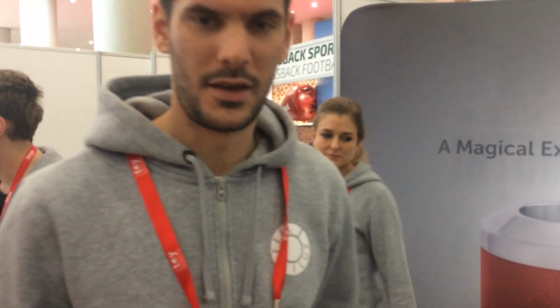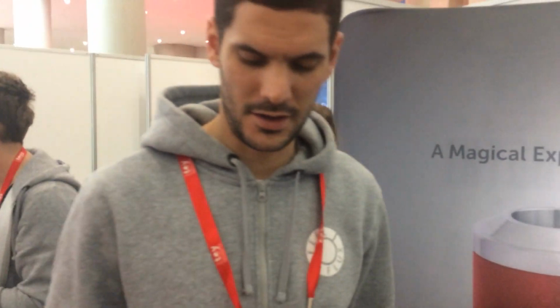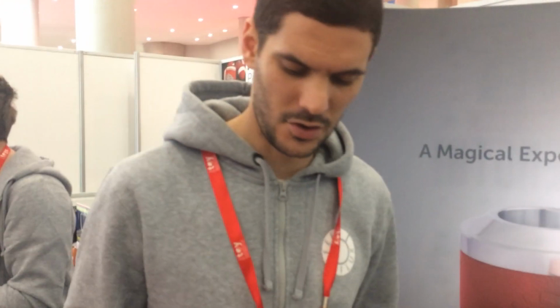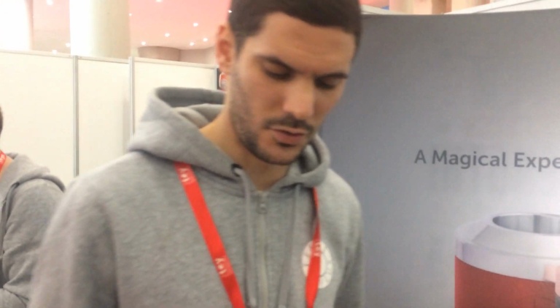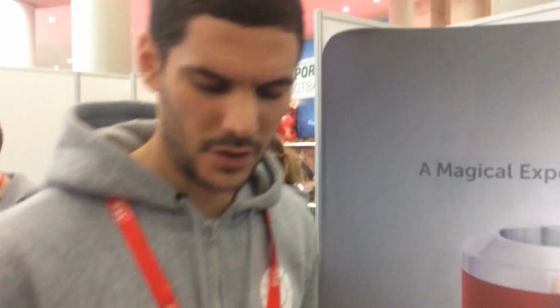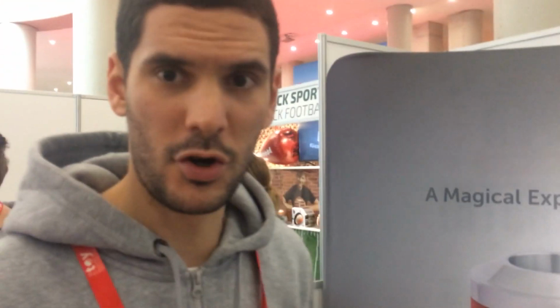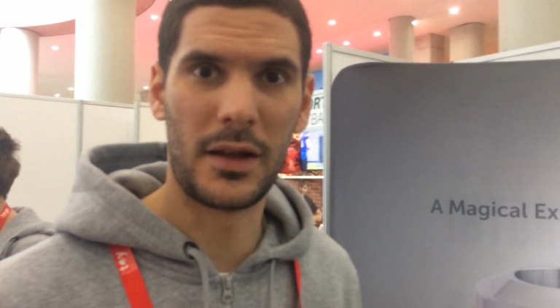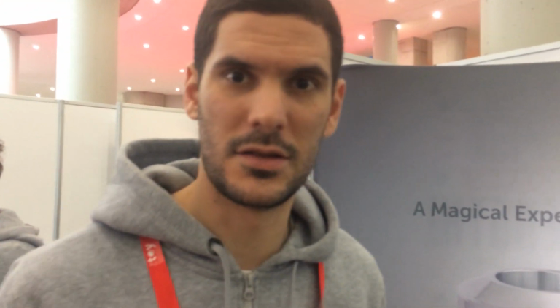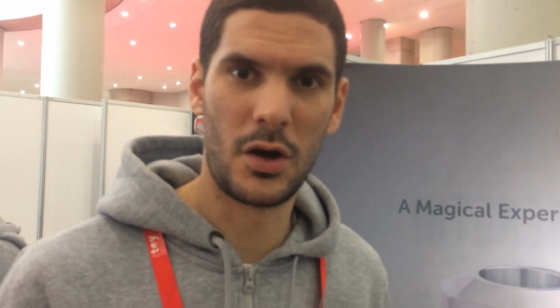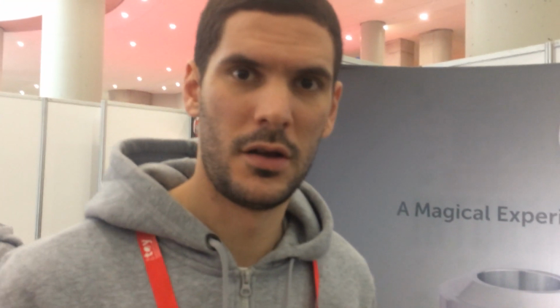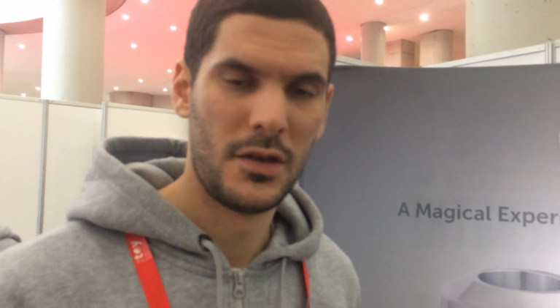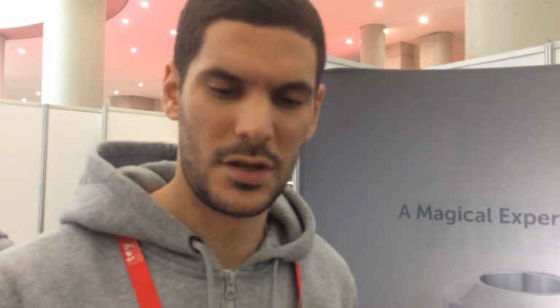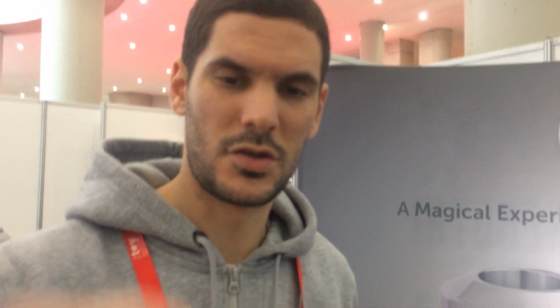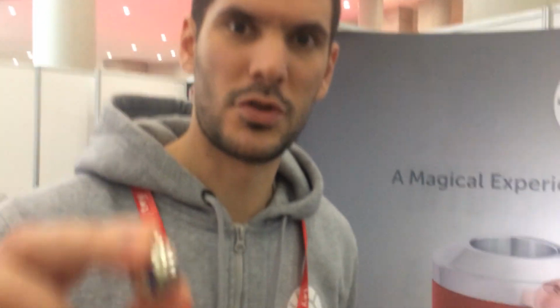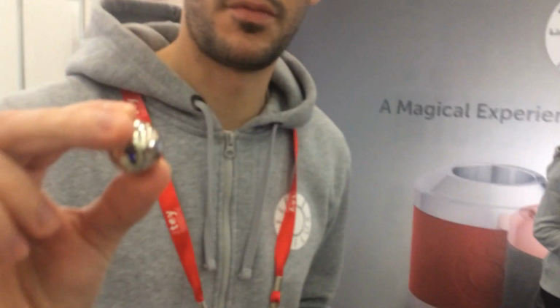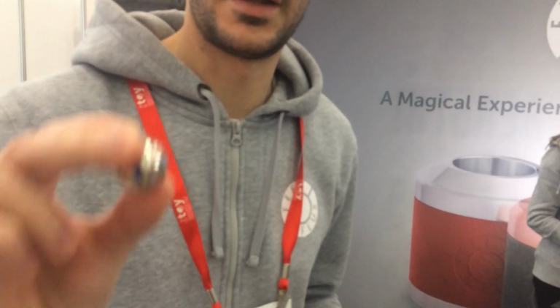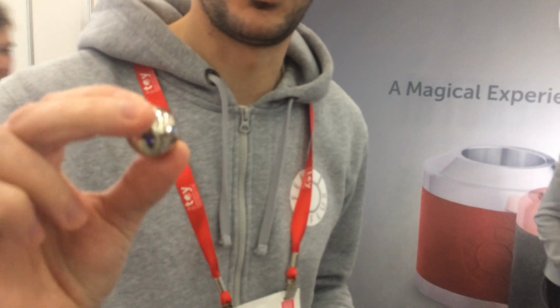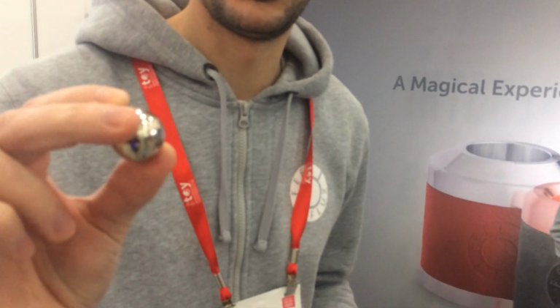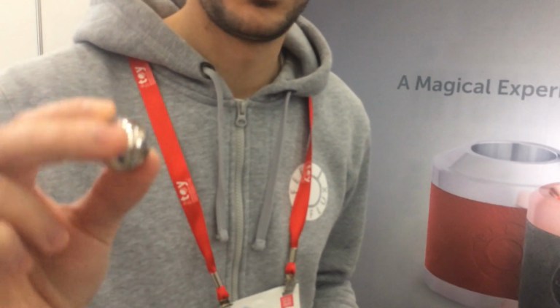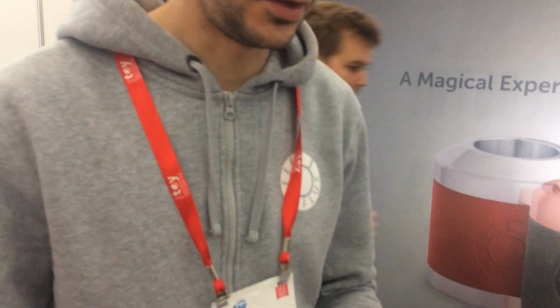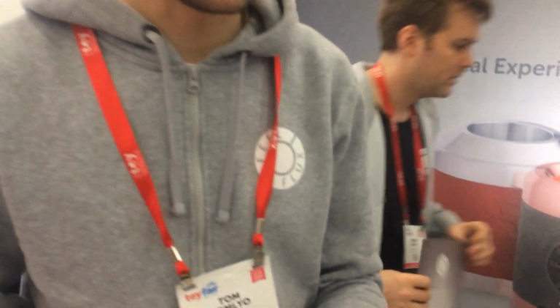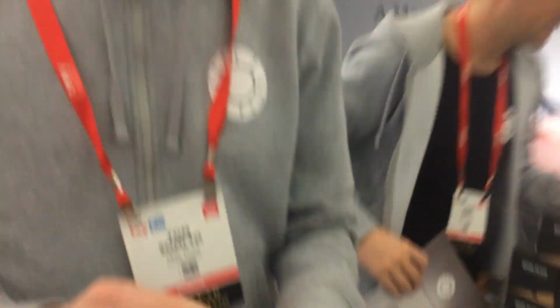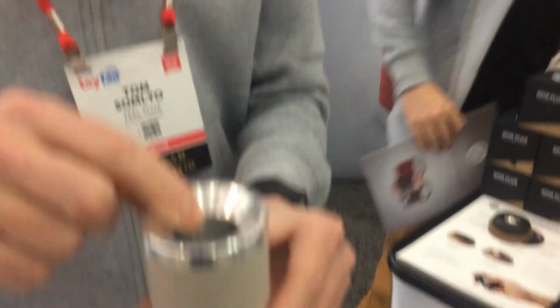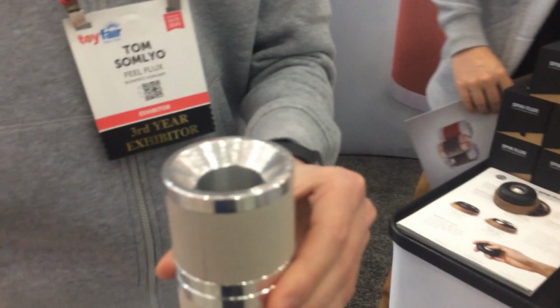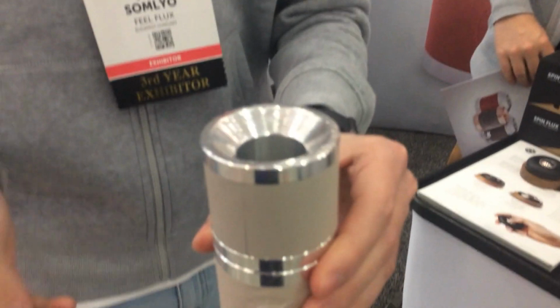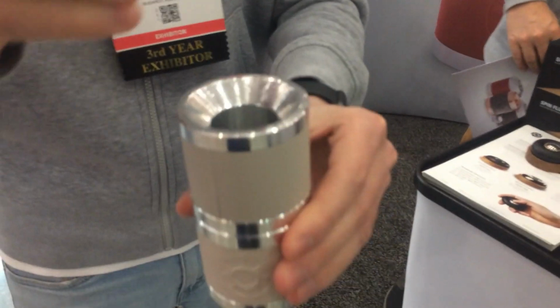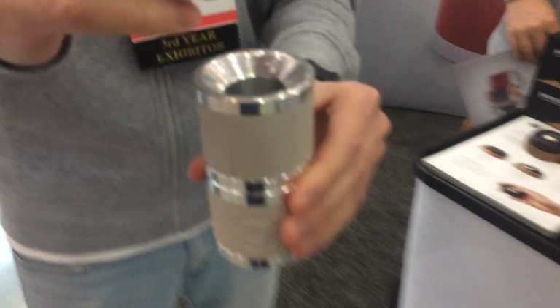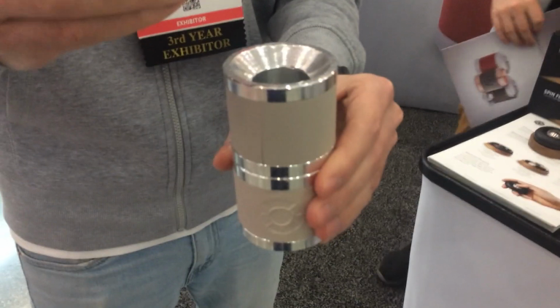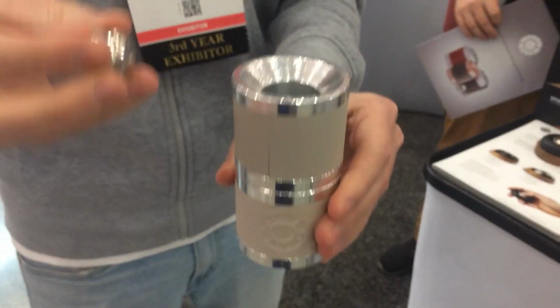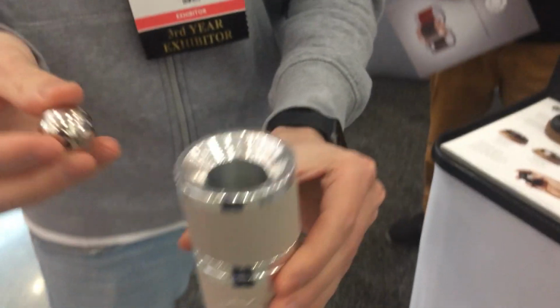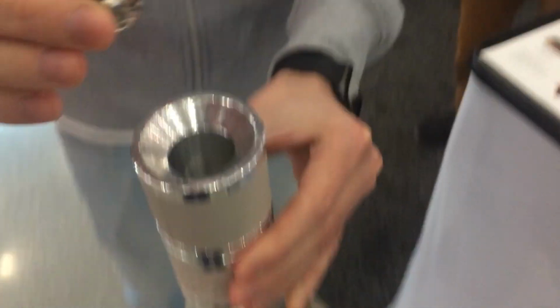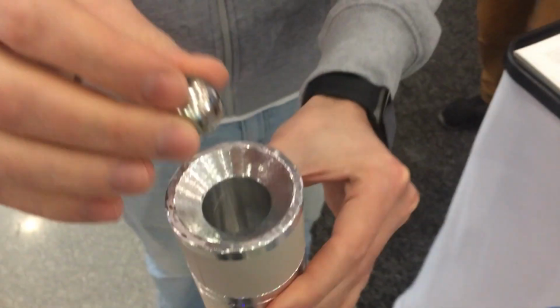Hey, so have you heard about Lenz's Law? This is a super strong magnet ball that goes into this aluminum tube. Let's see what happens.